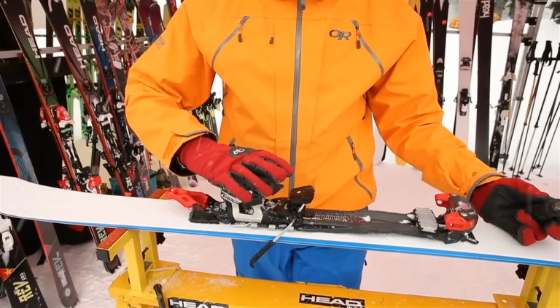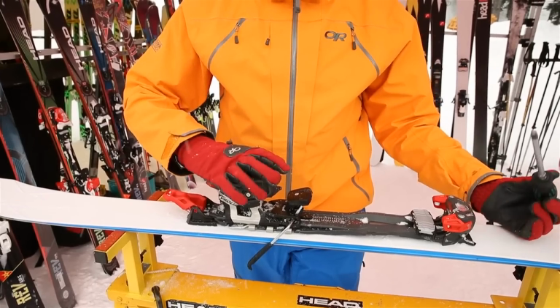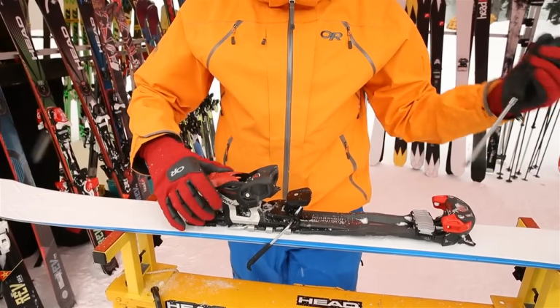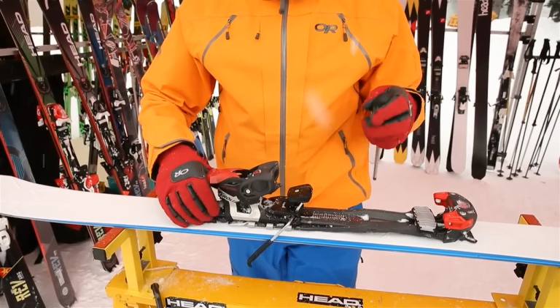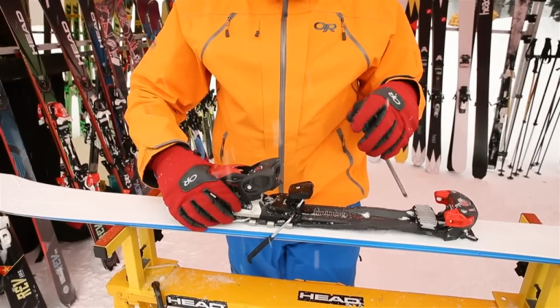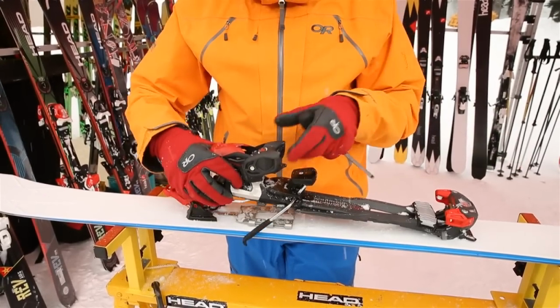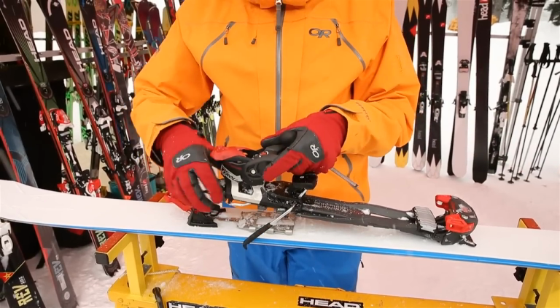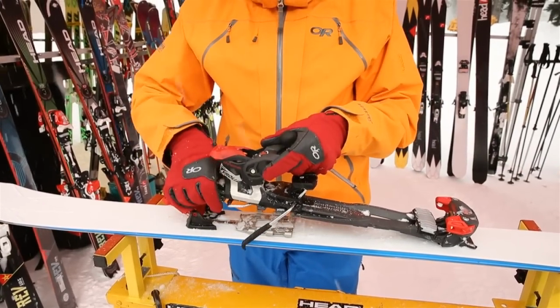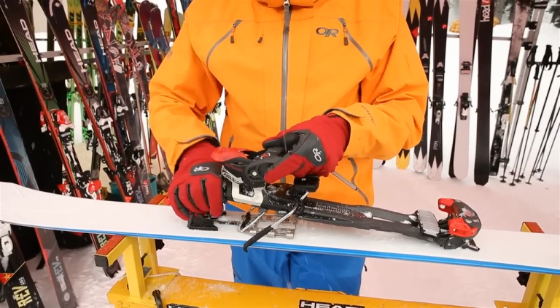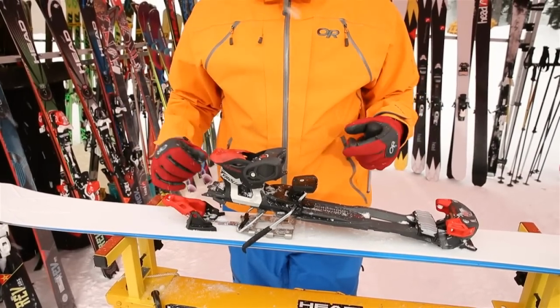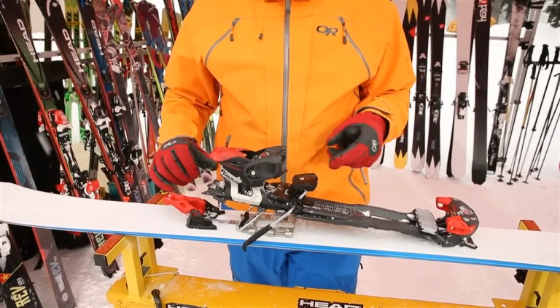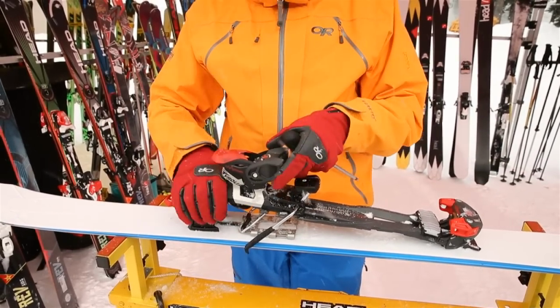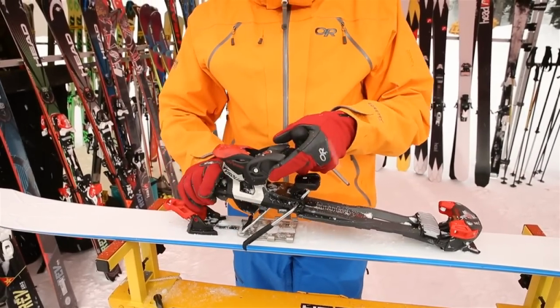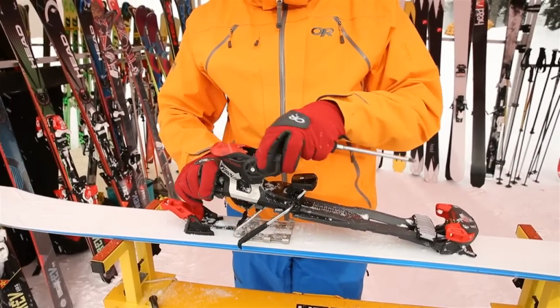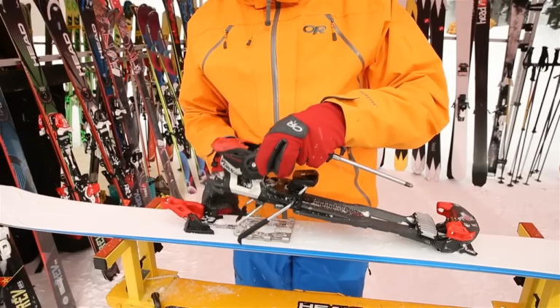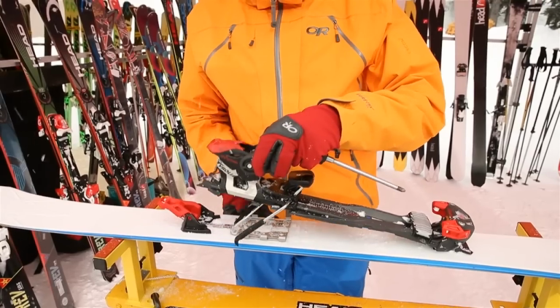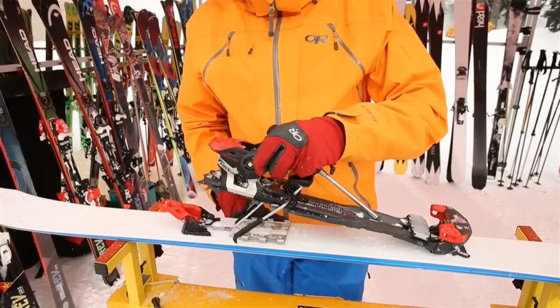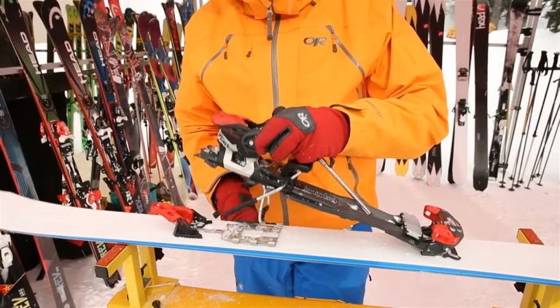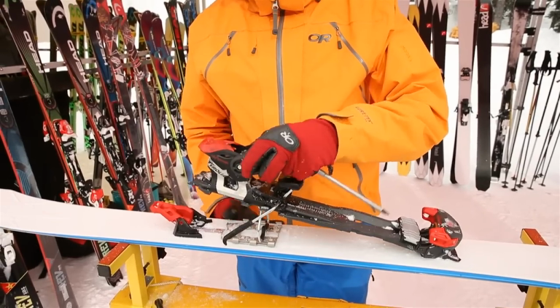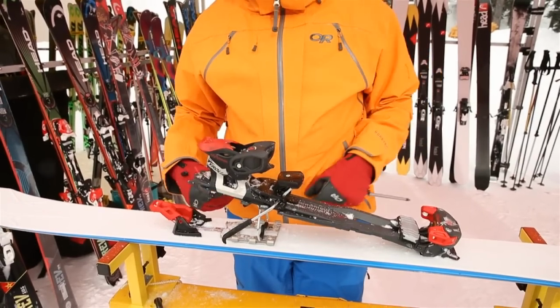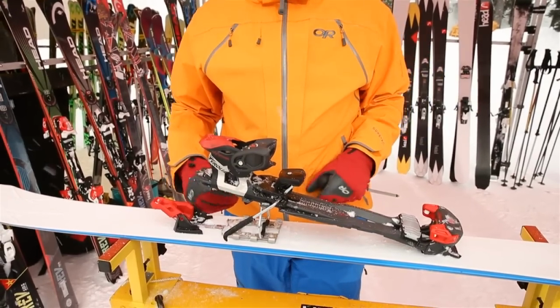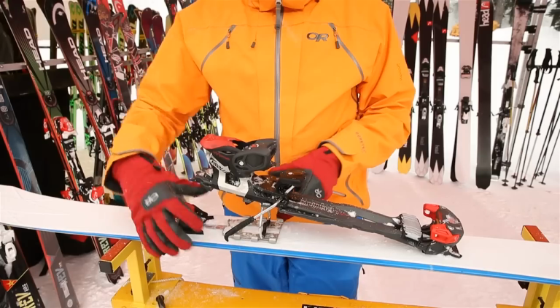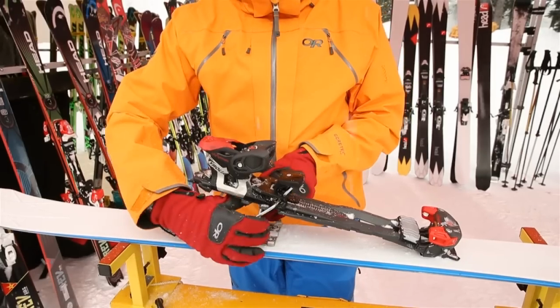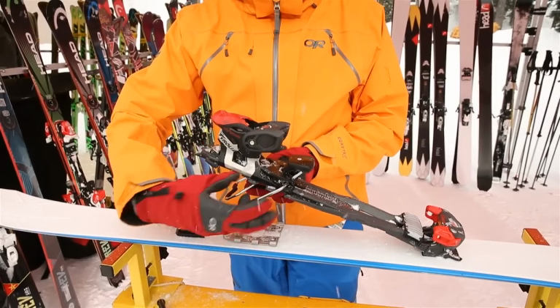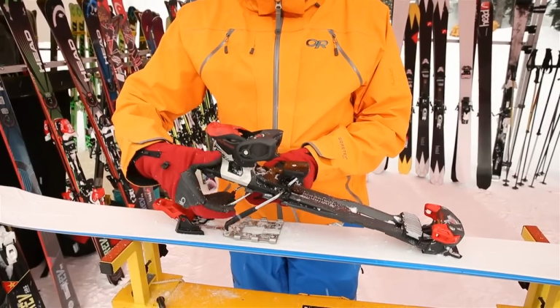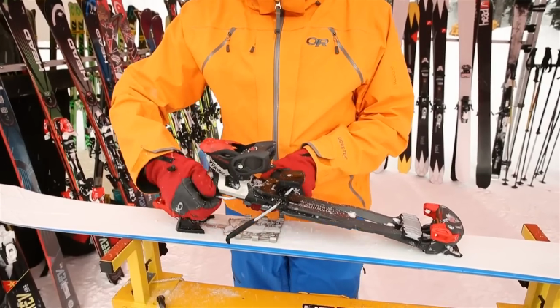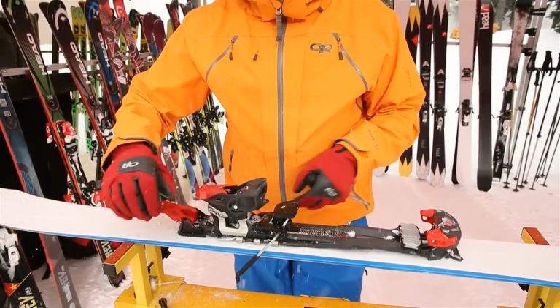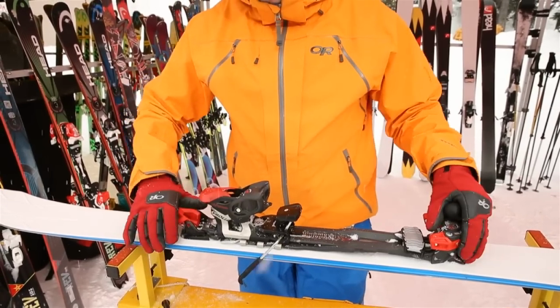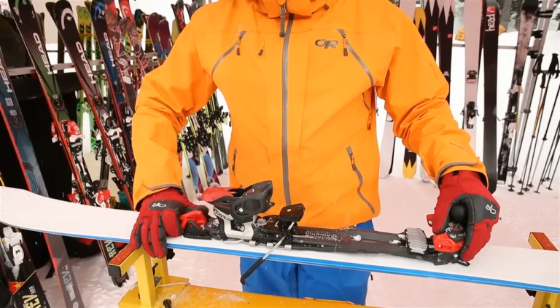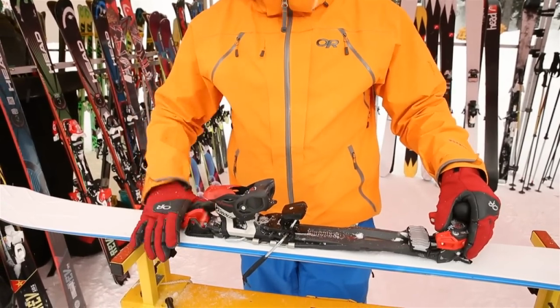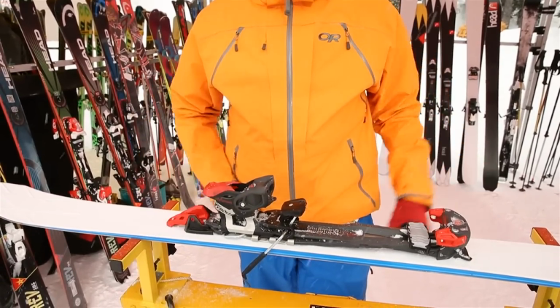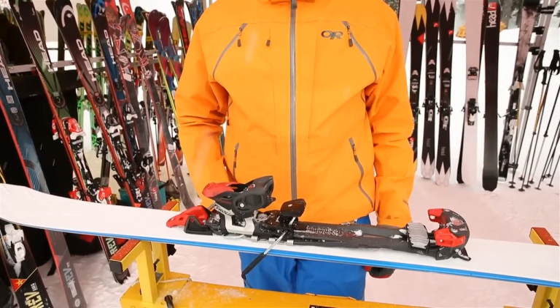The real advantage to this one is it actually goes flat — so no toe cramping this year for your backcountry enthusiasts. You pop up to 7 degrees, then it goes all the way up to 13 degrees, and all the way back down to flat, and you're back in ready for skiing.